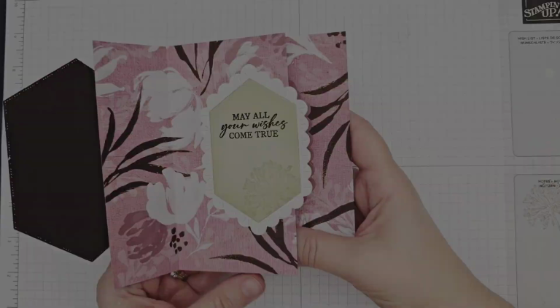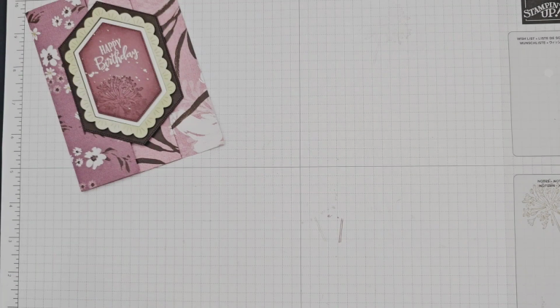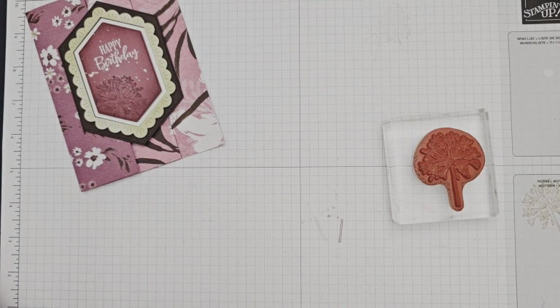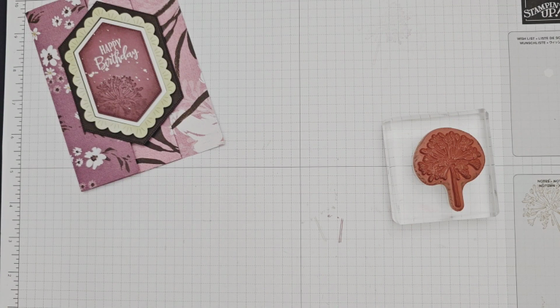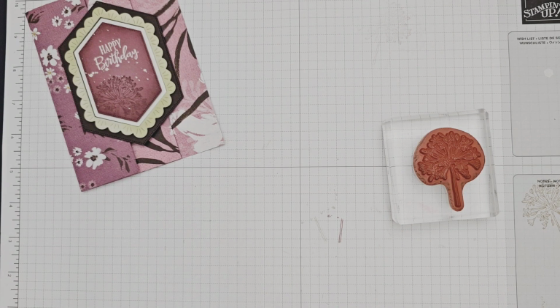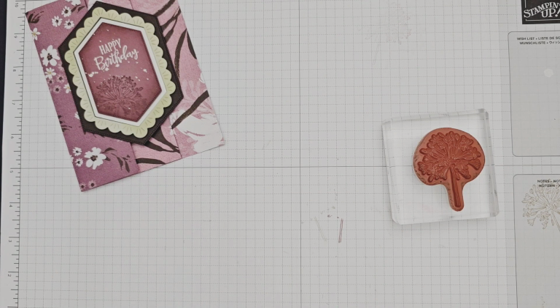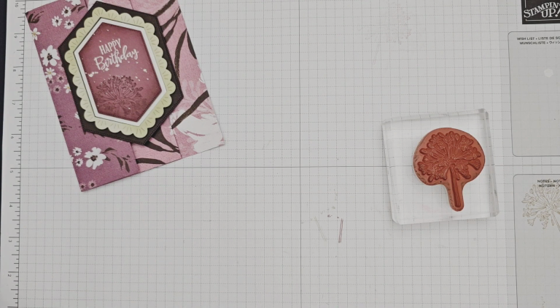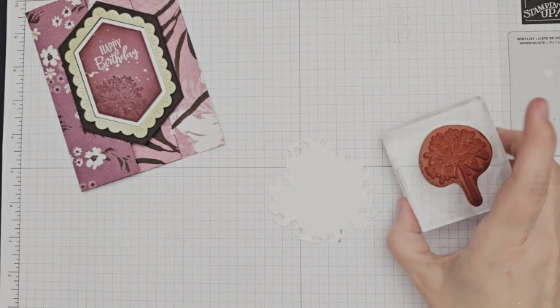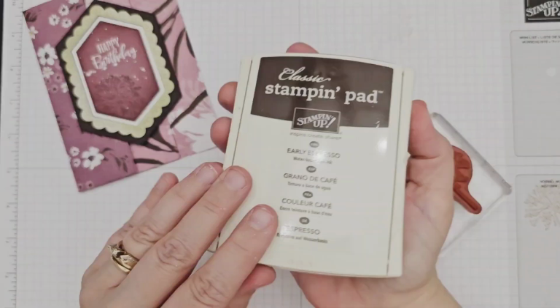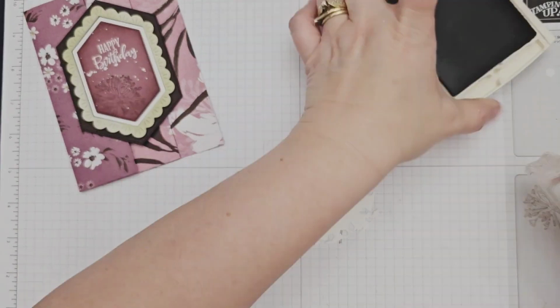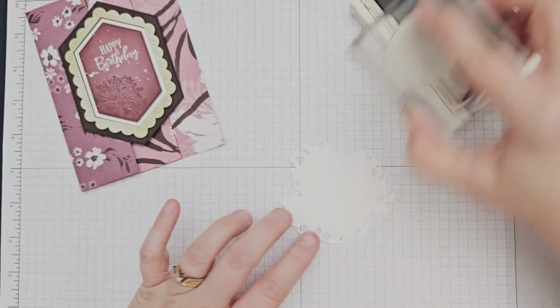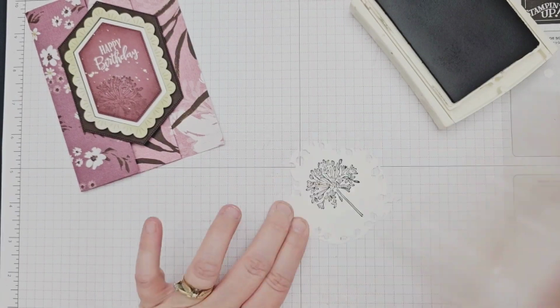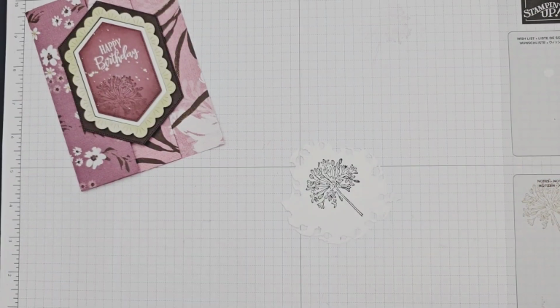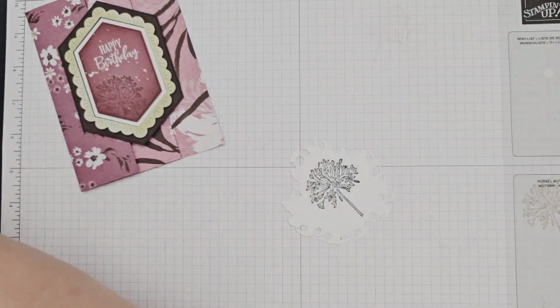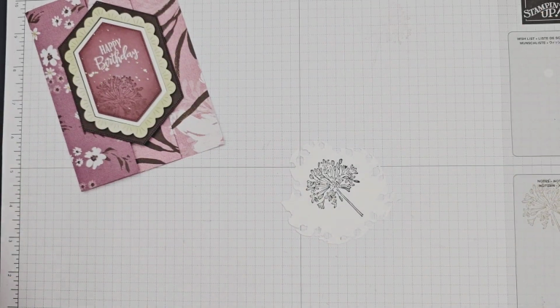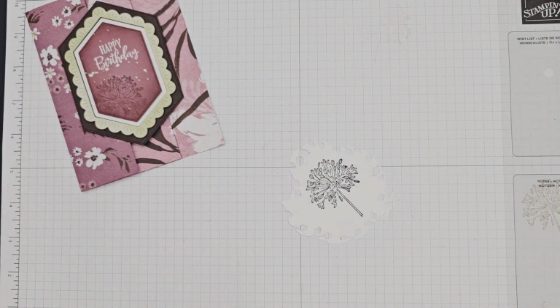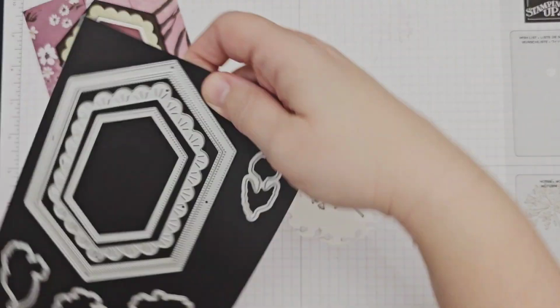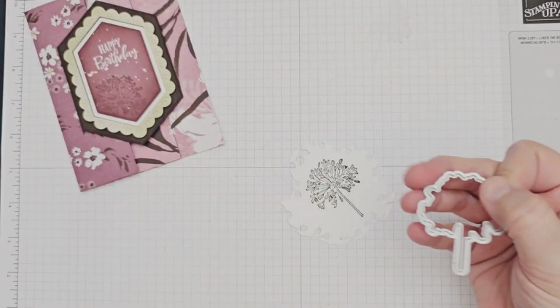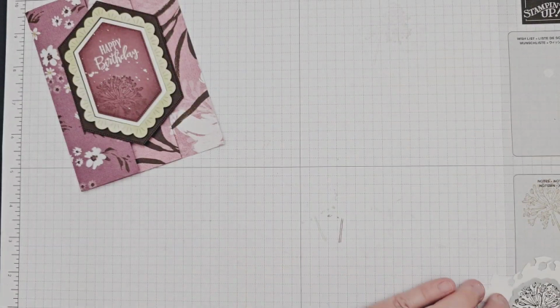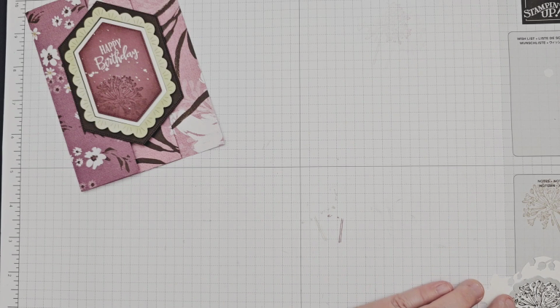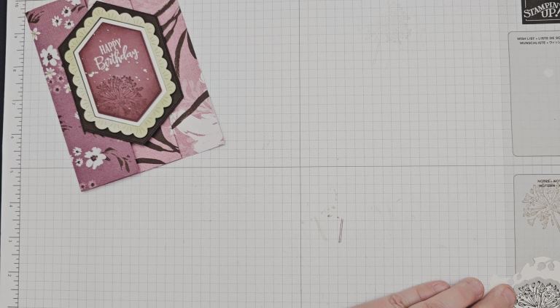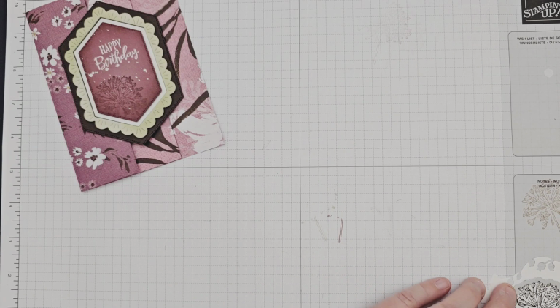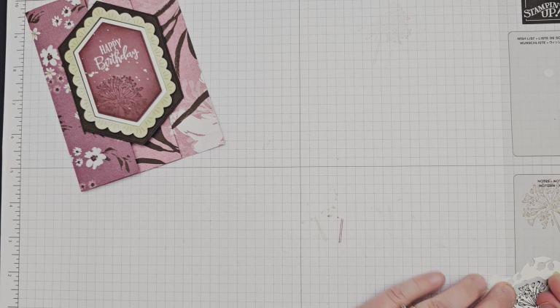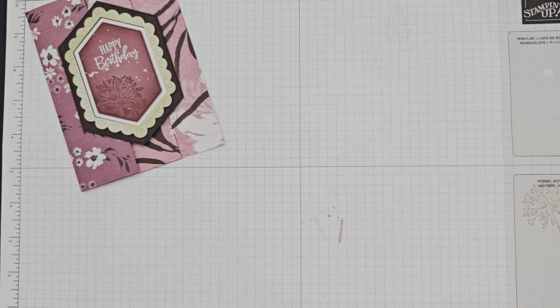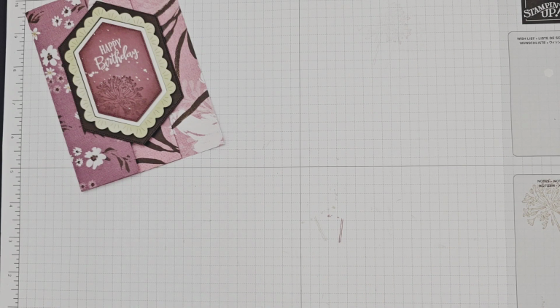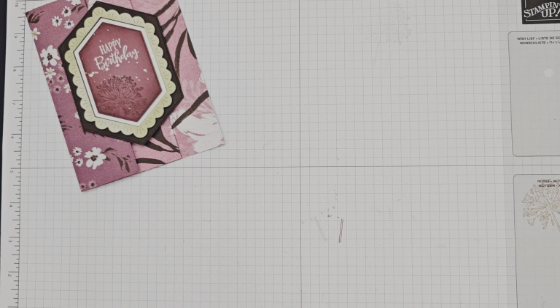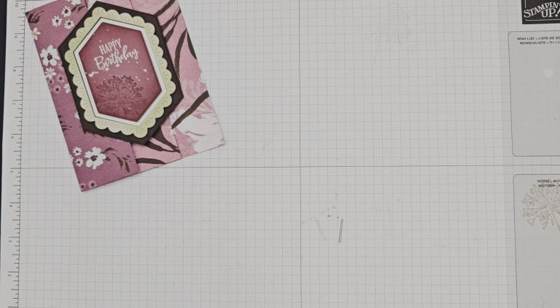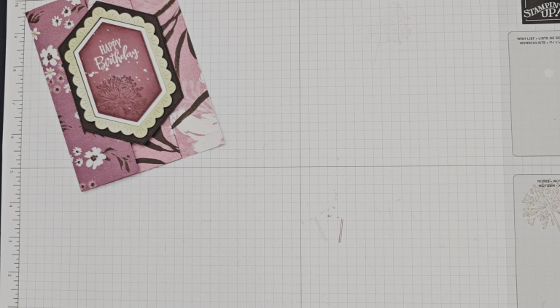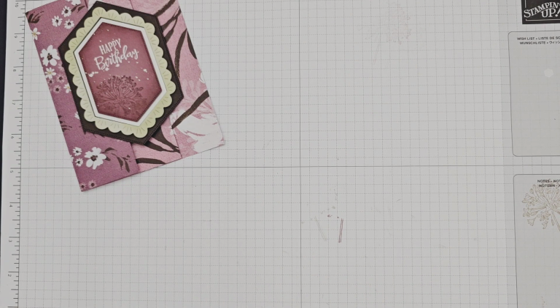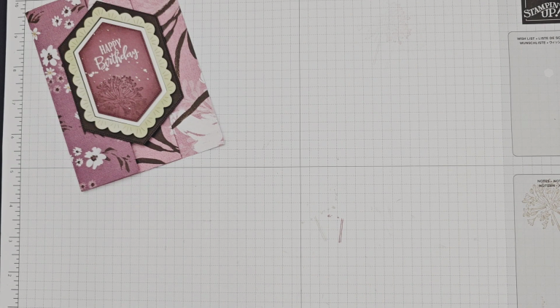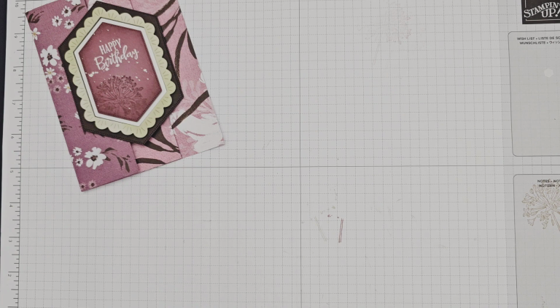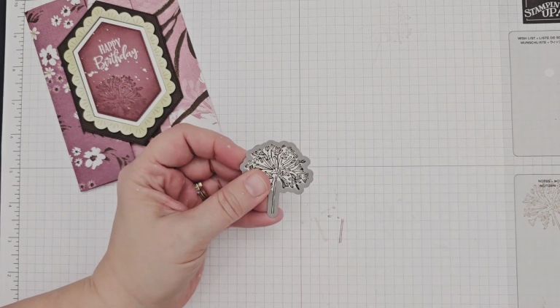Last but not least, I stamped another of the floral images onto white cardstock in Early Espresso ink and die cut it with the coordinating die, adding it to my card front. I also added a twine bow with a glue dot for a final touch.